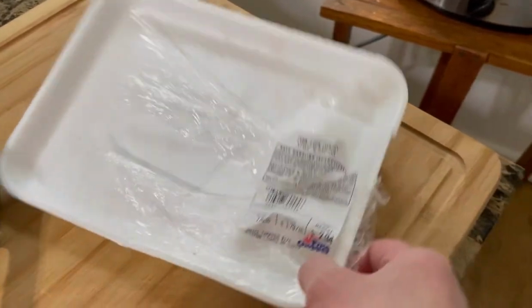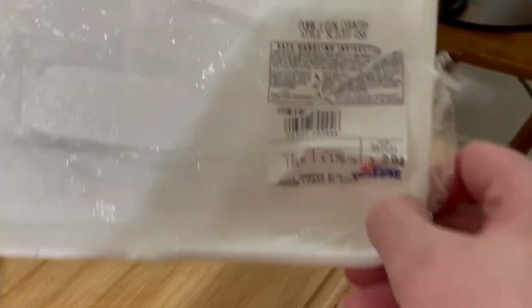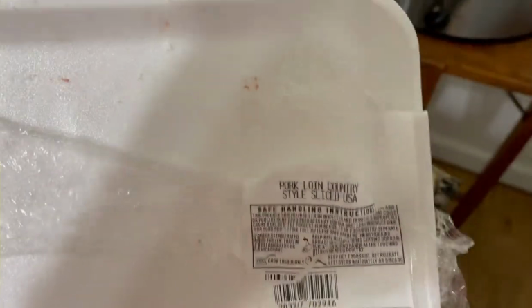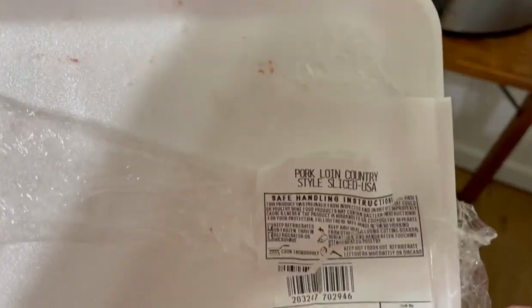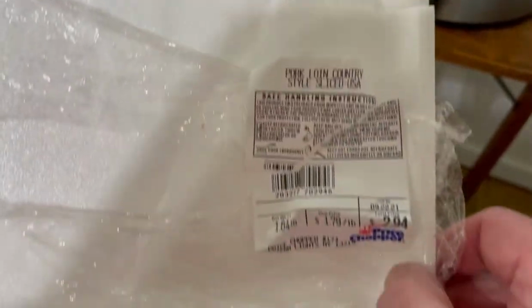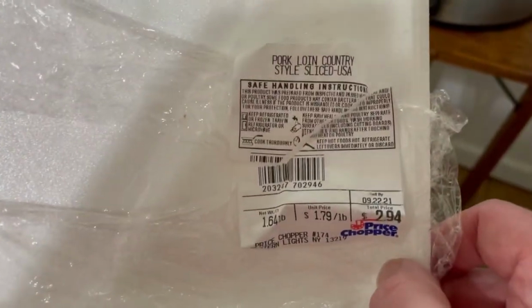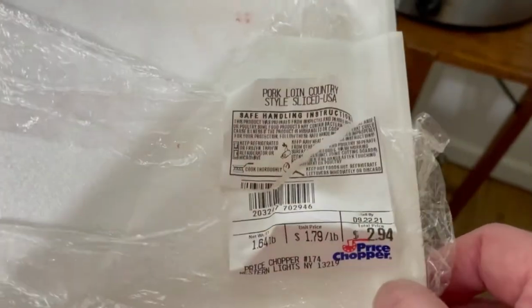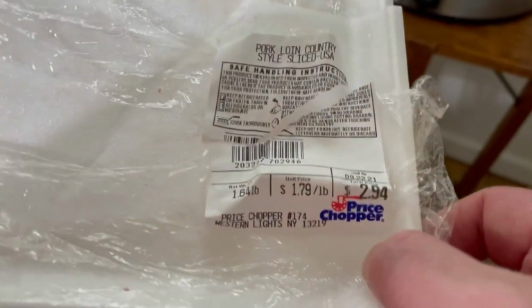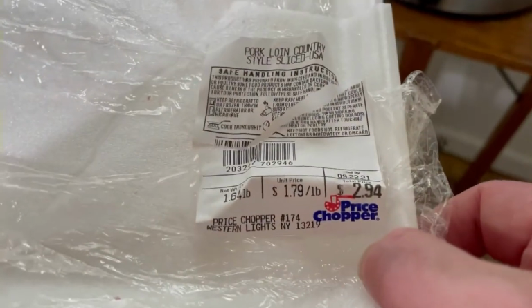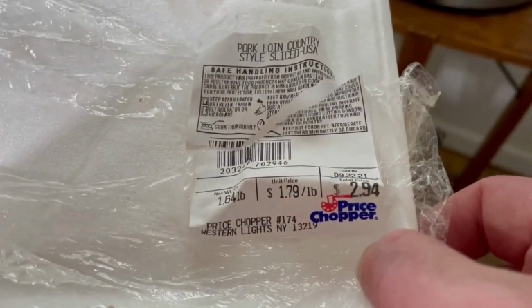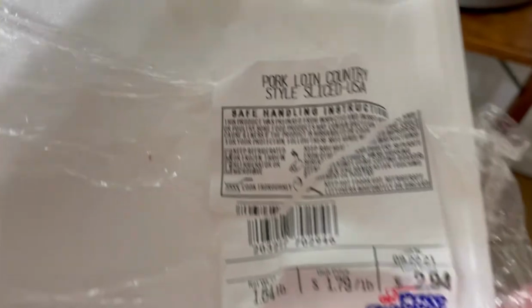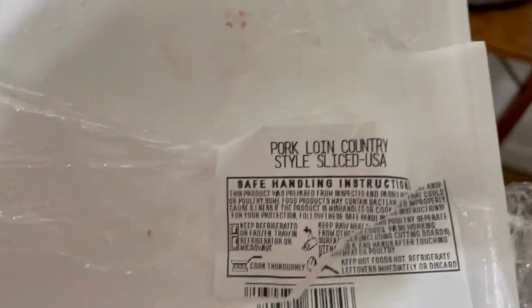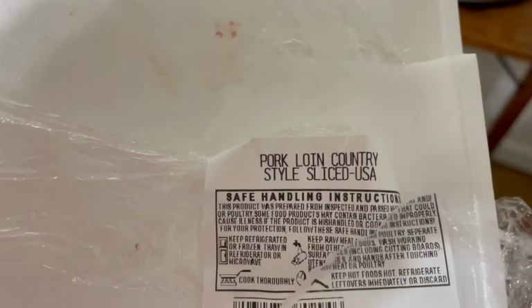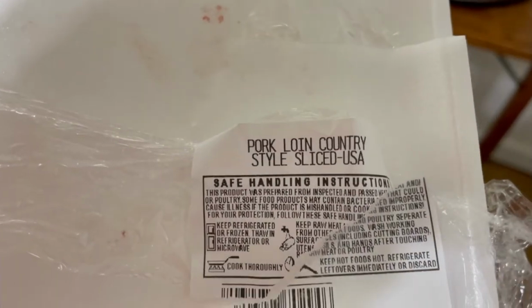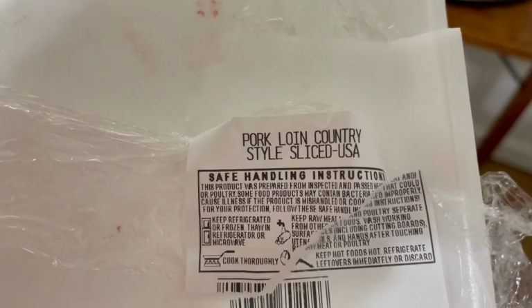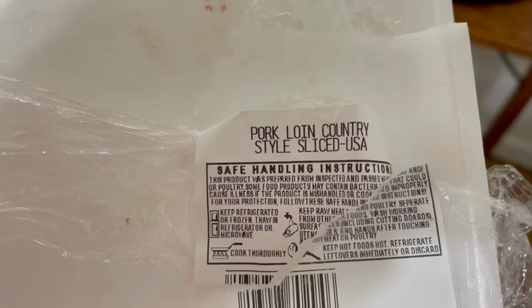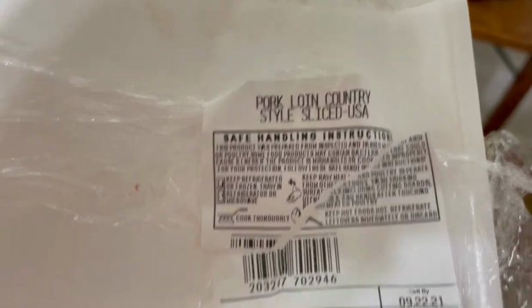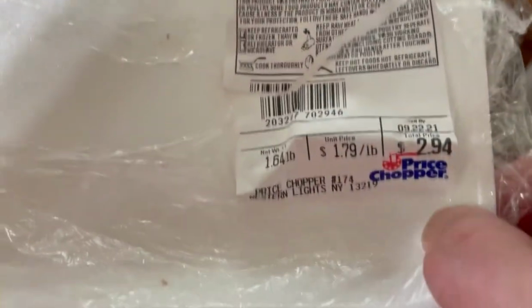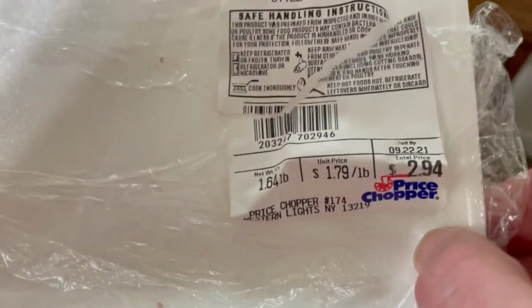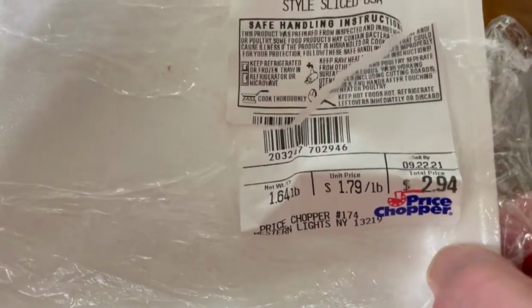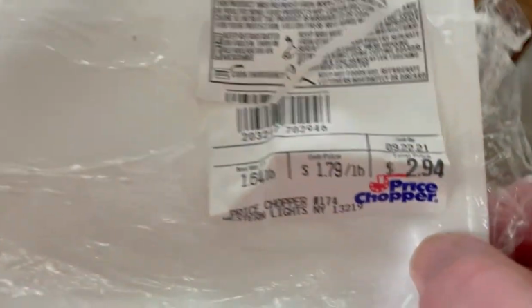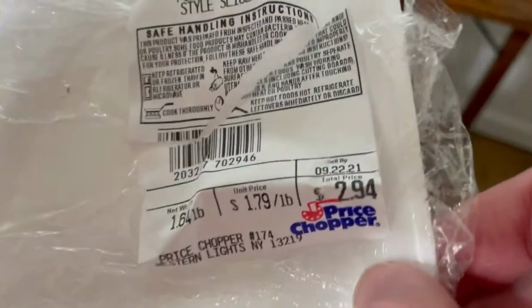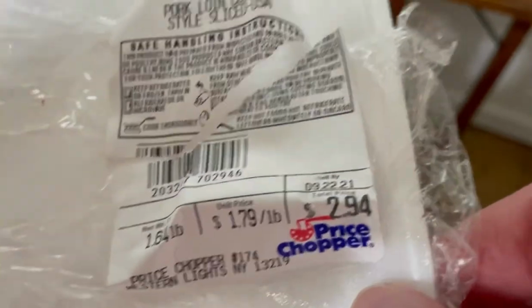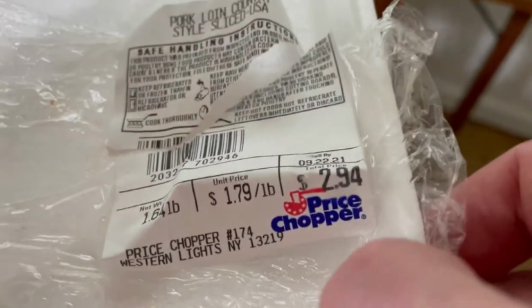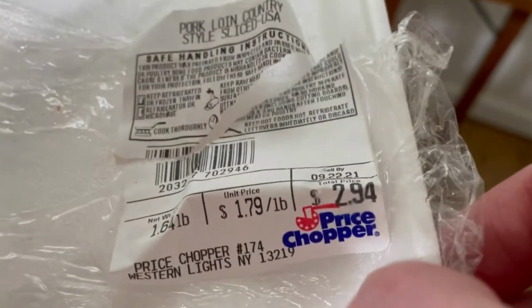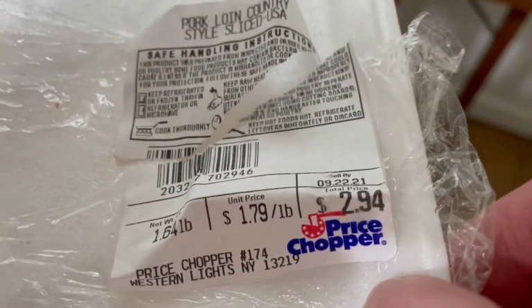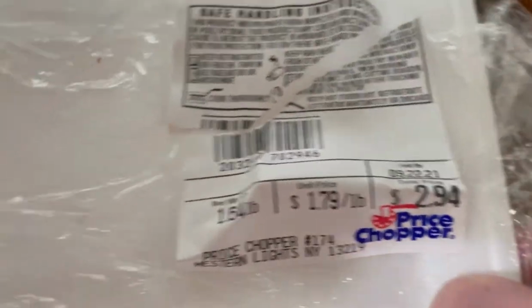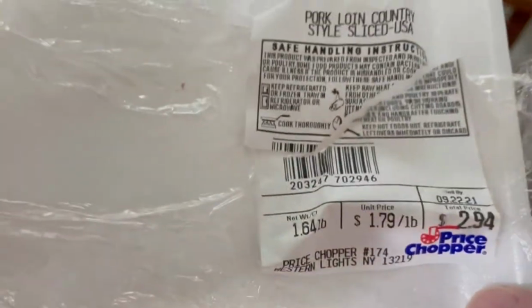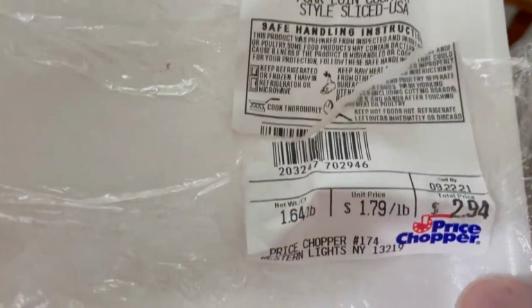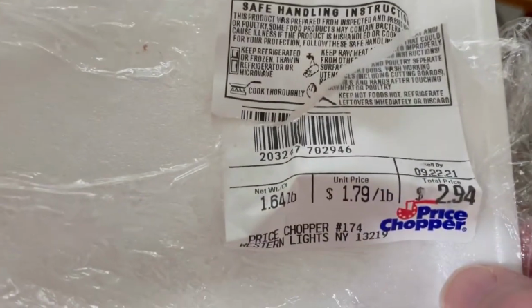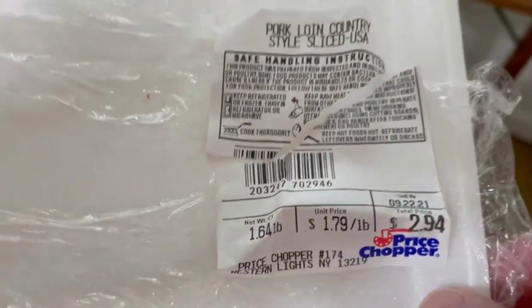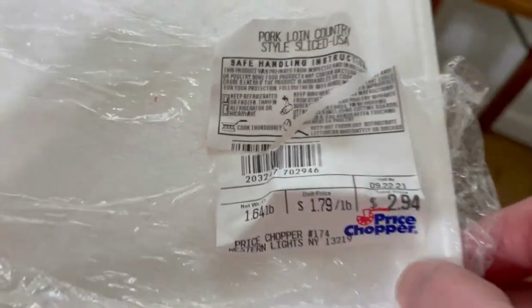Welcome back to Tybee Time. Just showing you what I did really quick here. Look at this — I bought some pork loin country style ribs. There were like four of them, $2.94. Are you kidding me? About a pound and a half. It's just me.